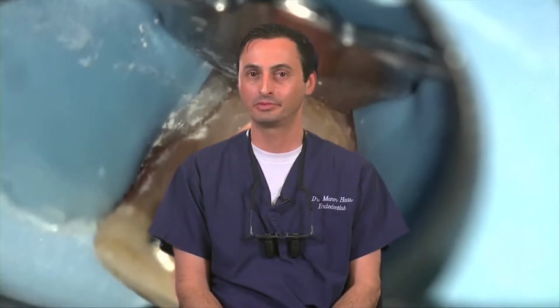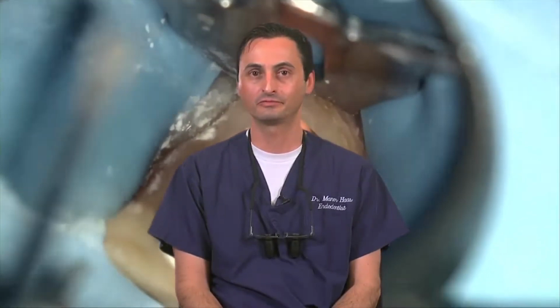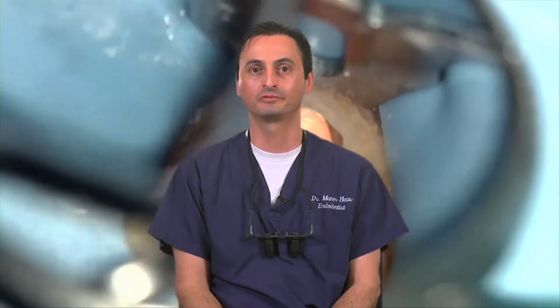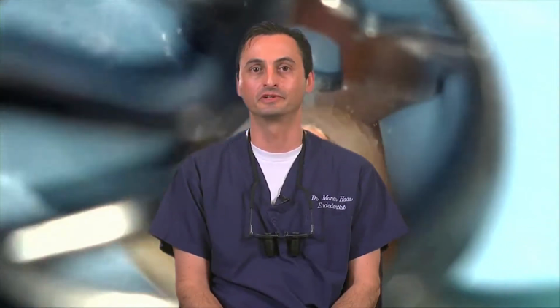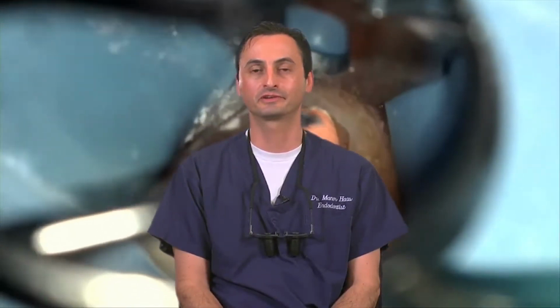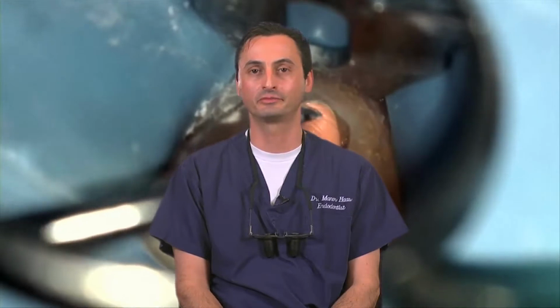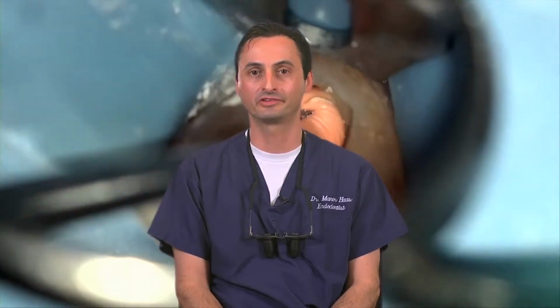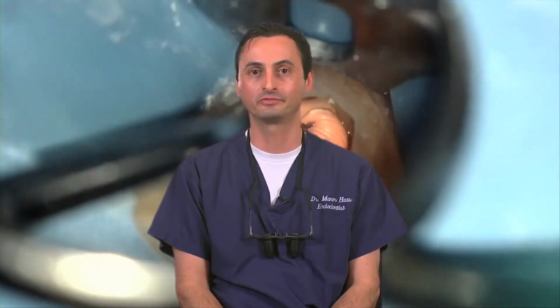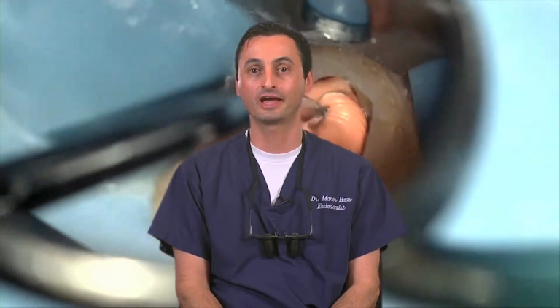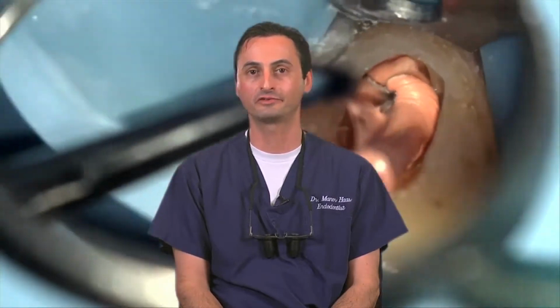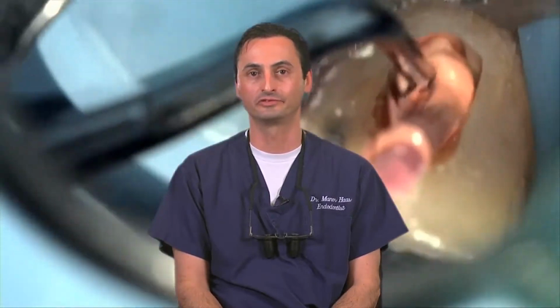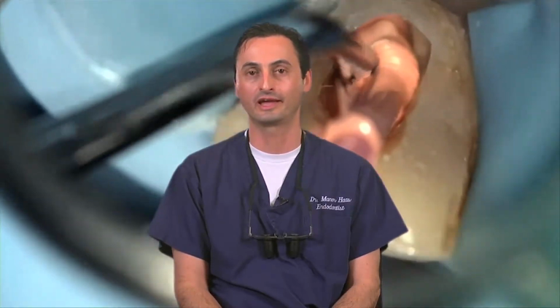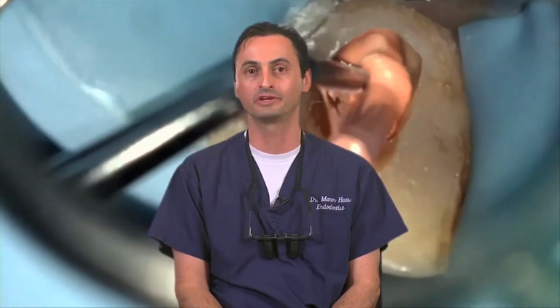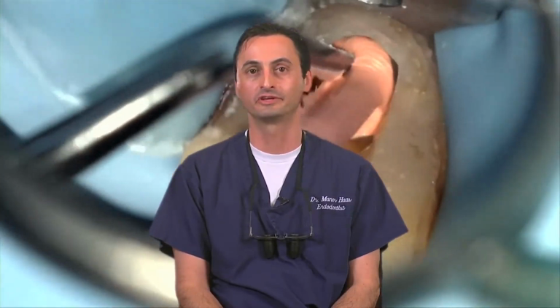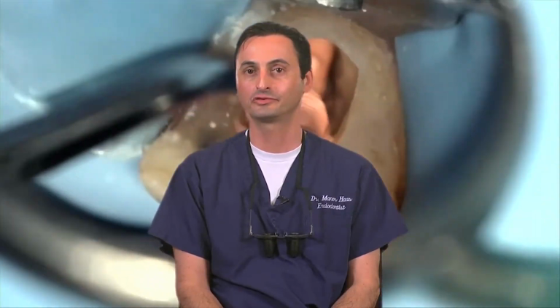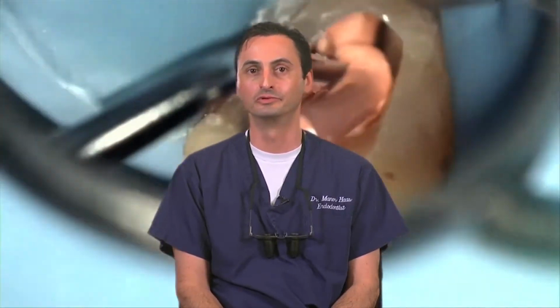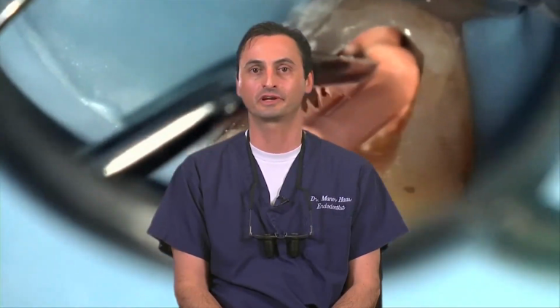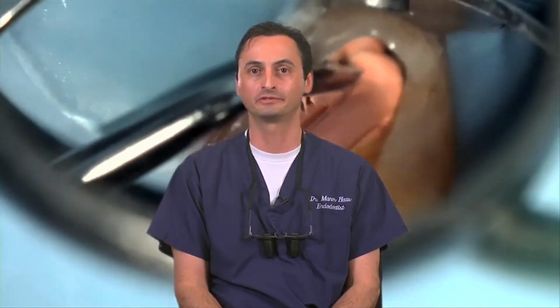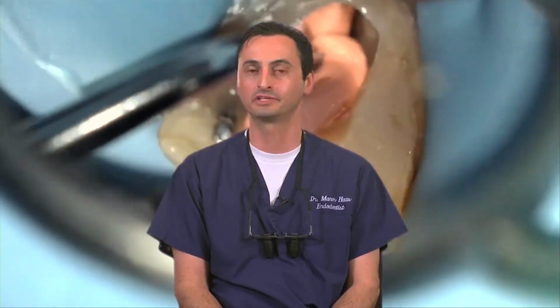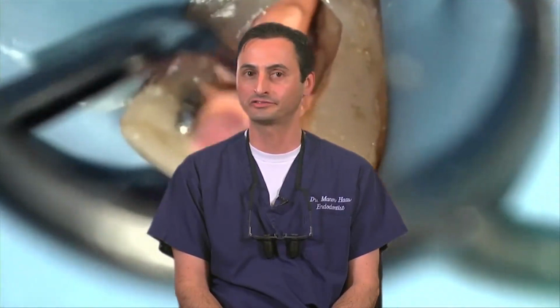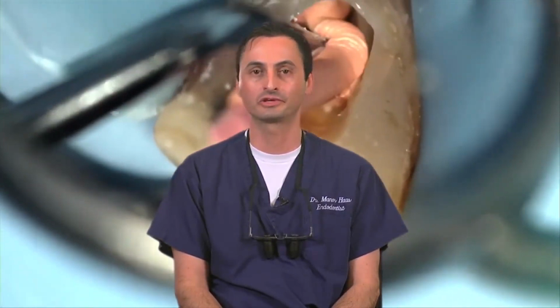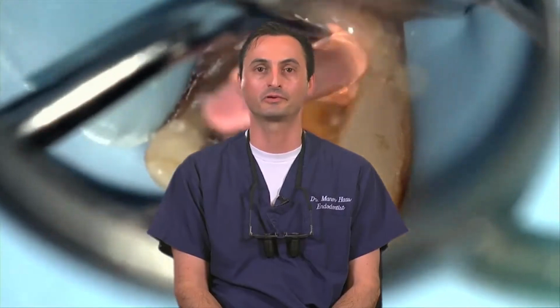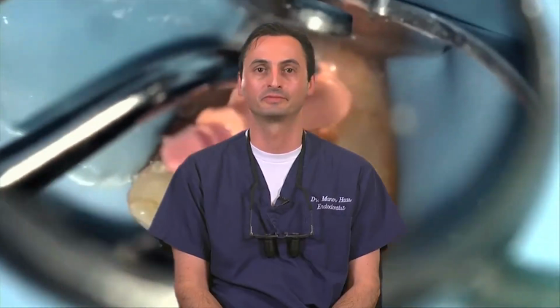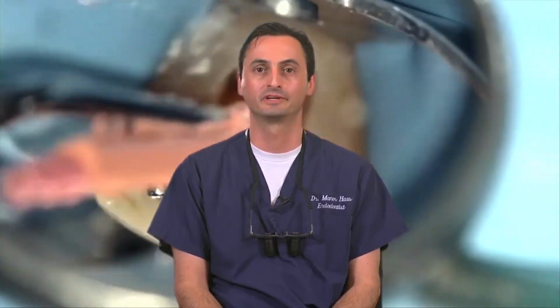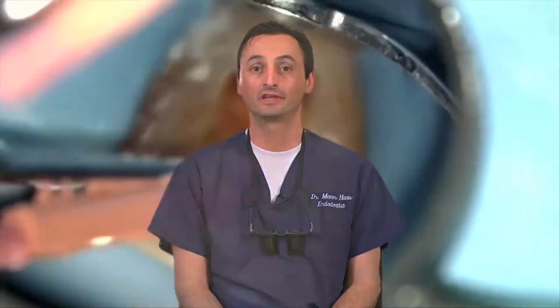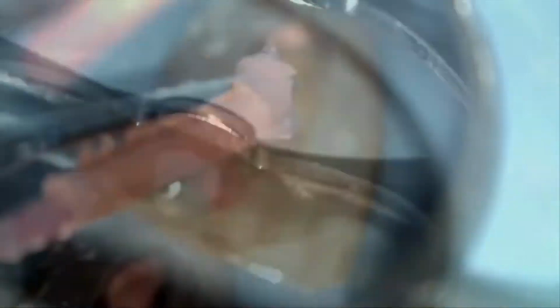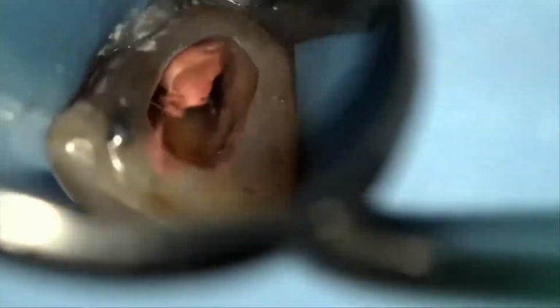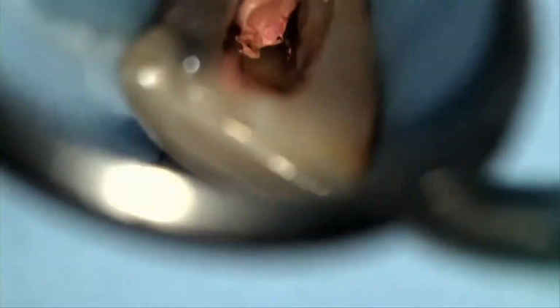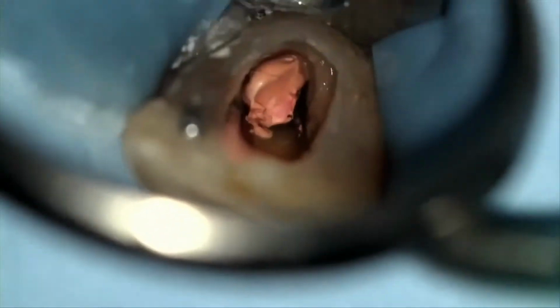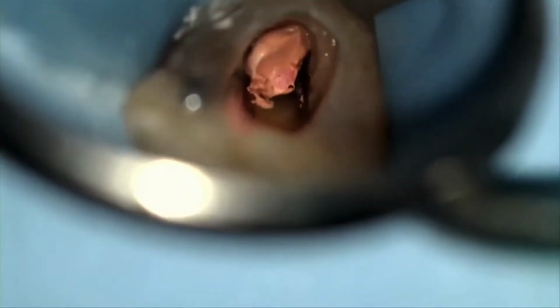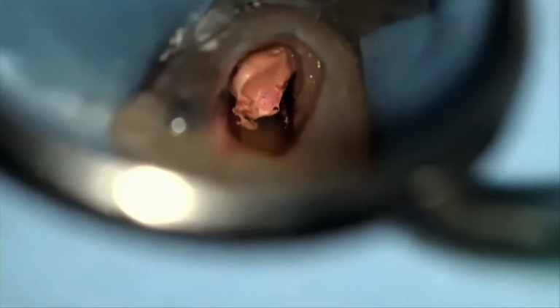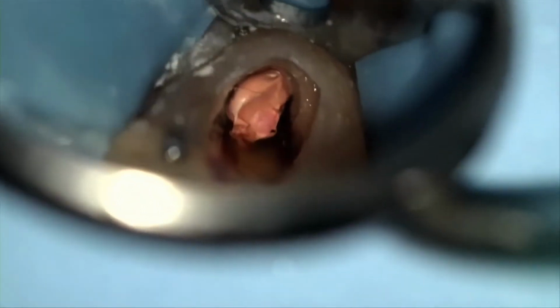But with Thermafil and other carrier-based systems, you have to use a handpiece to remove the carrier, but not so with gutta core. That is something I personally found to be a great advantage of gutta core.